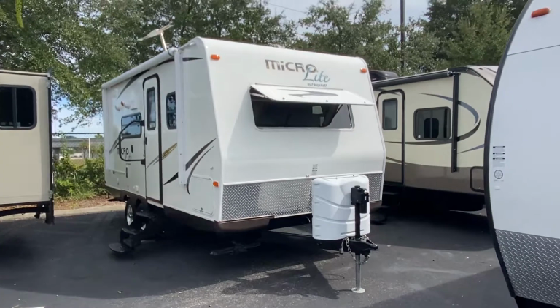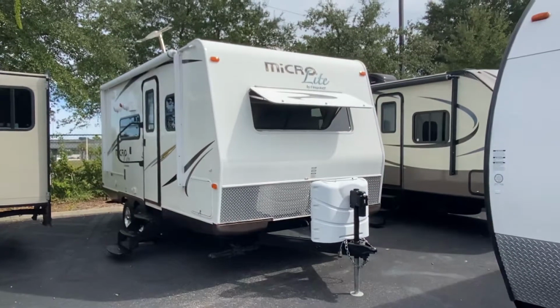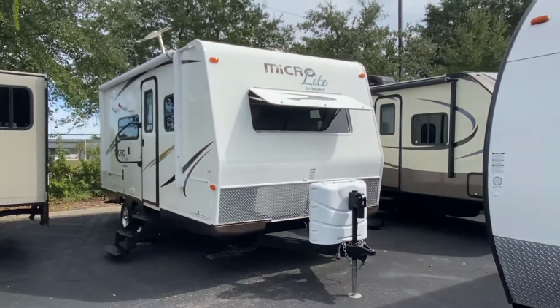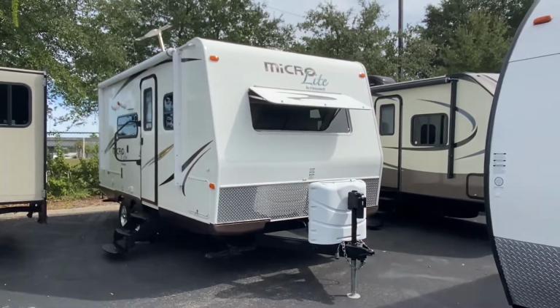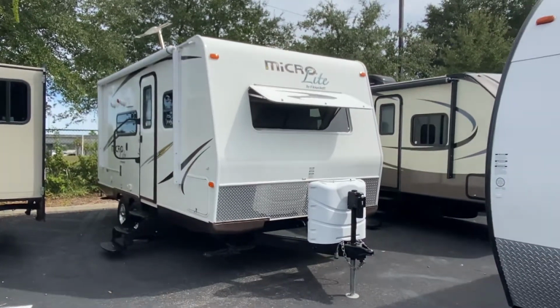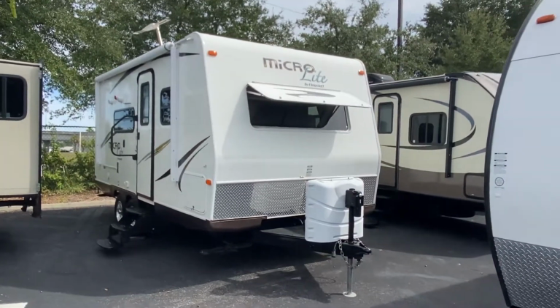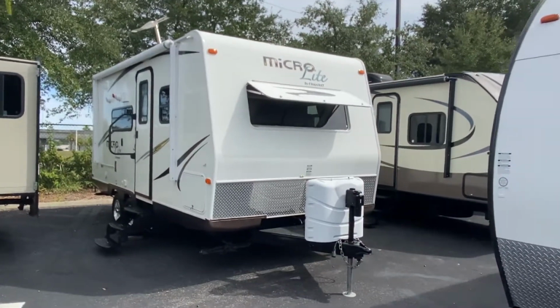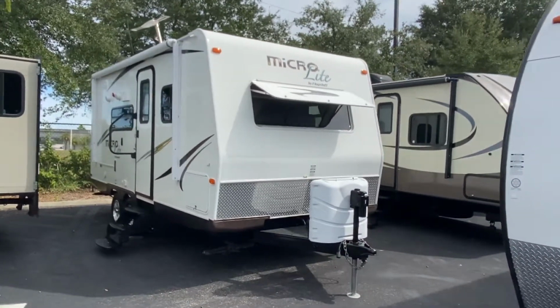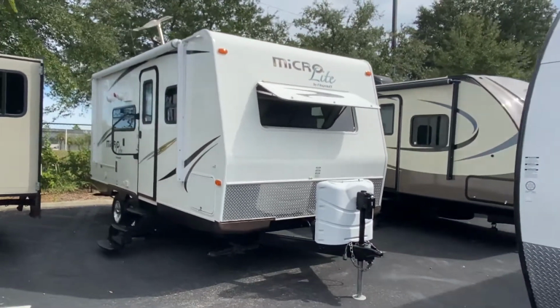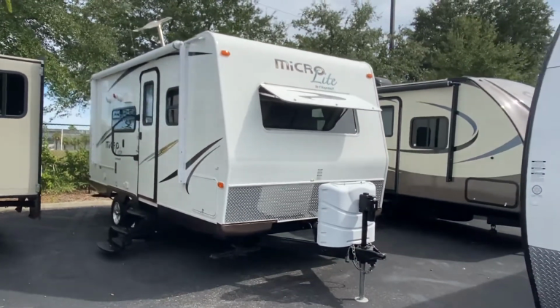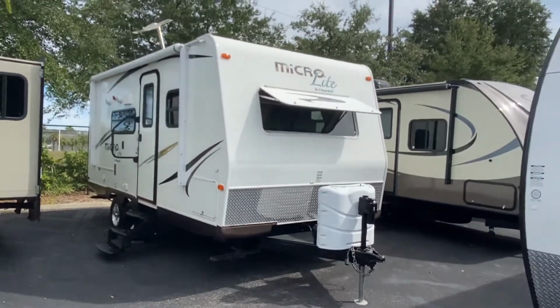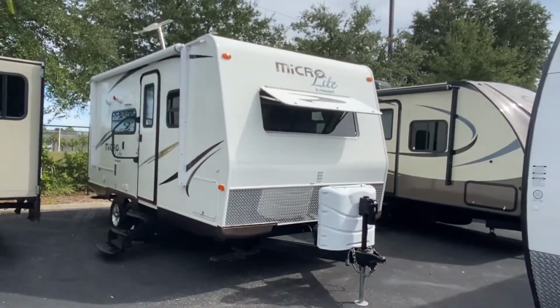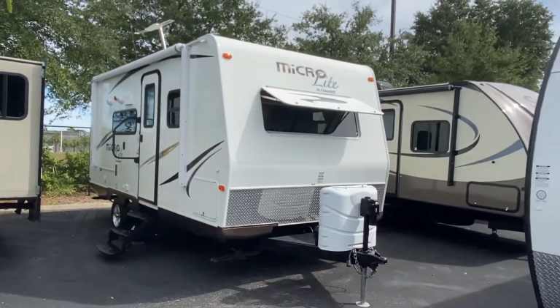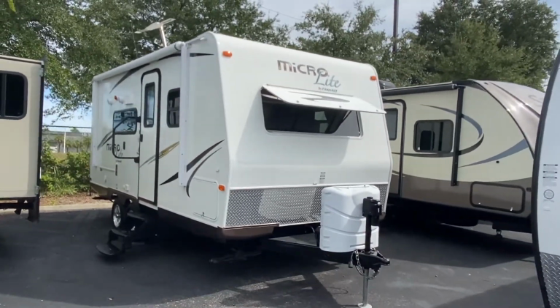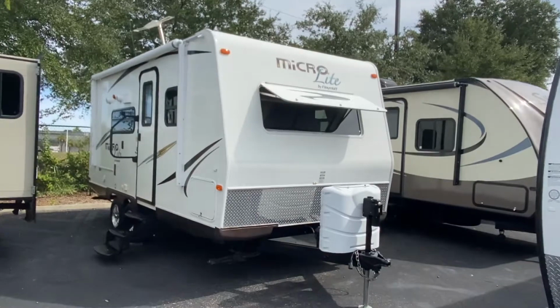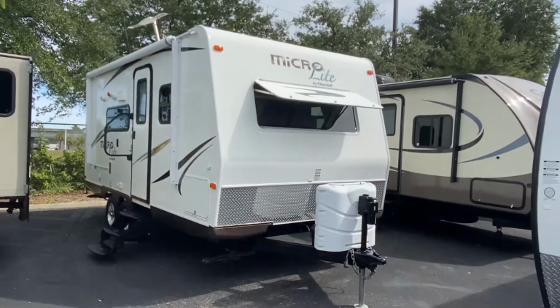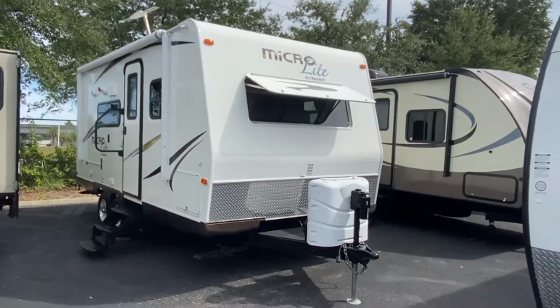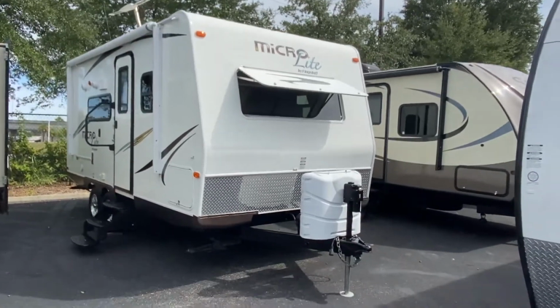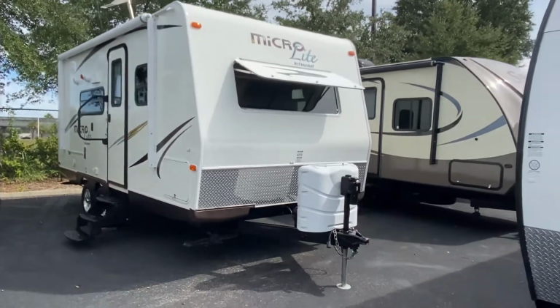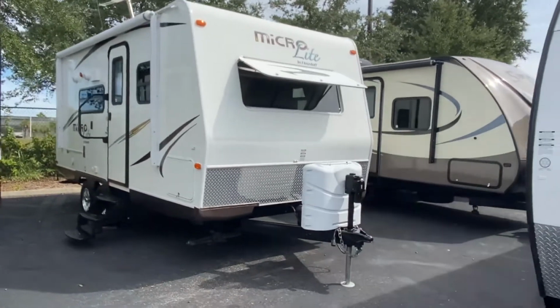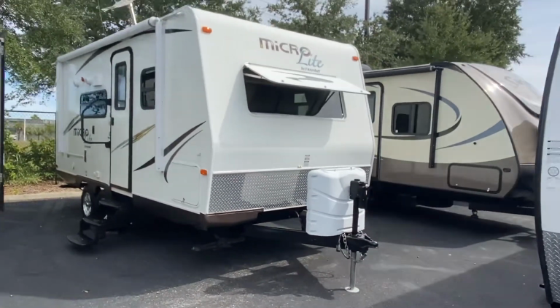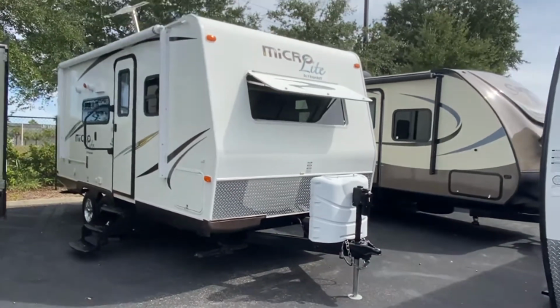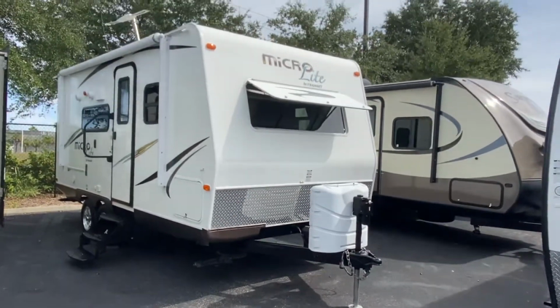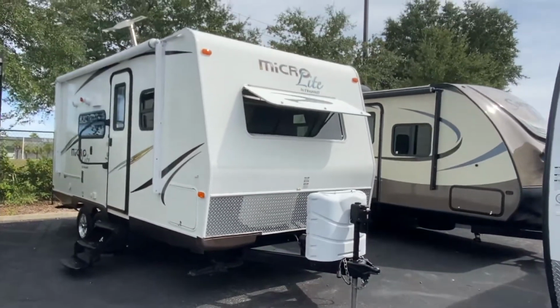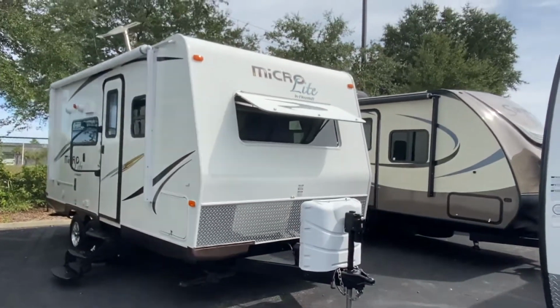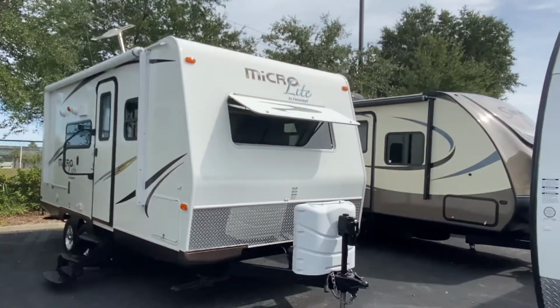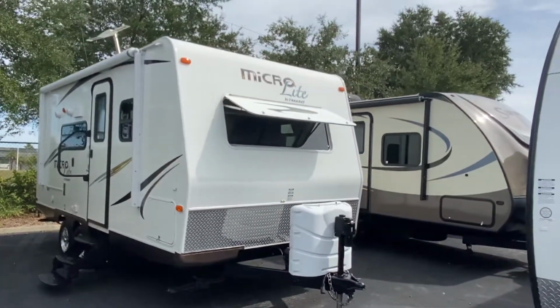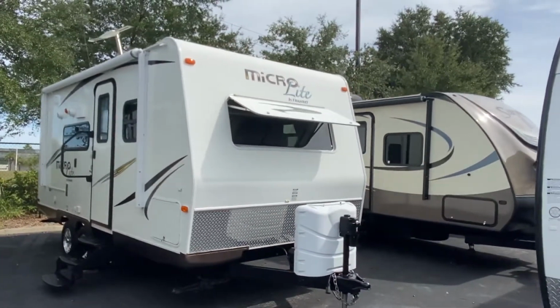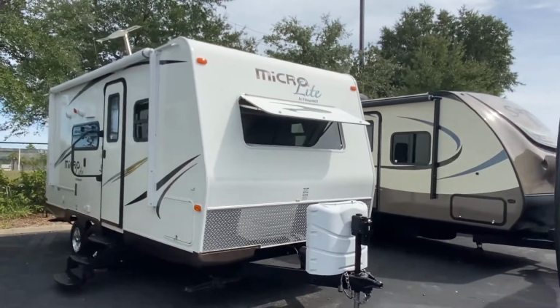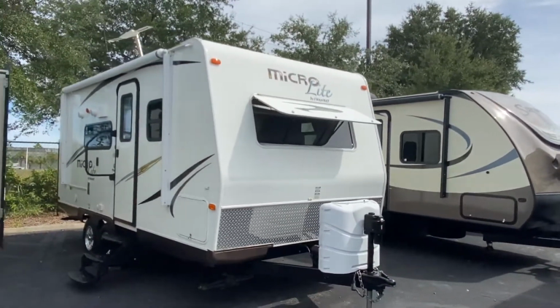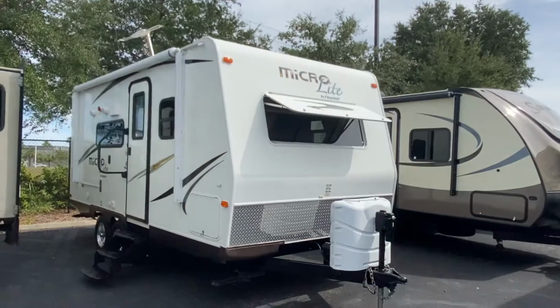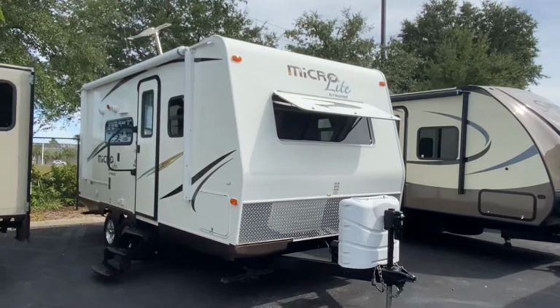Hey Adela and Dan, this is Jake here at Travel Camp on Beach and Southside Boulevard here in Jacksonville, Florida. I'm just going to make this short video and kind of walk through the 2015 MicroLite.